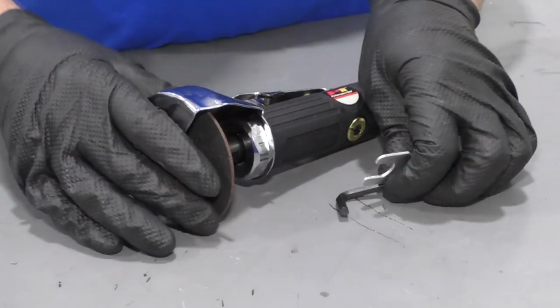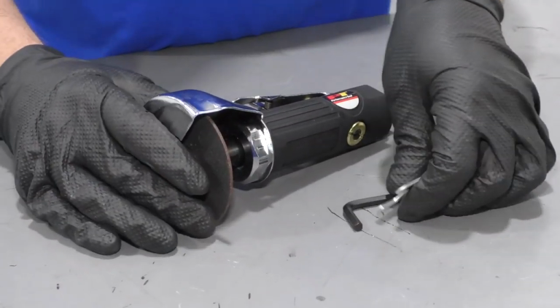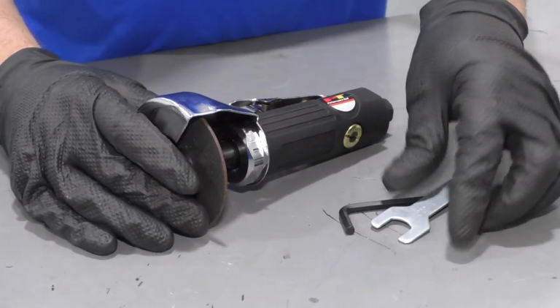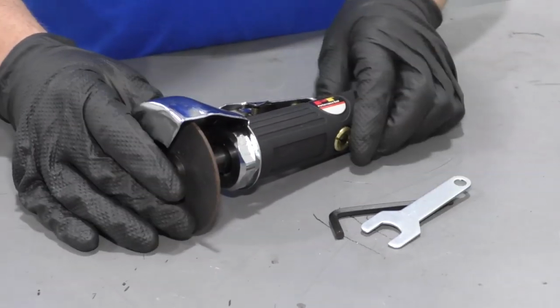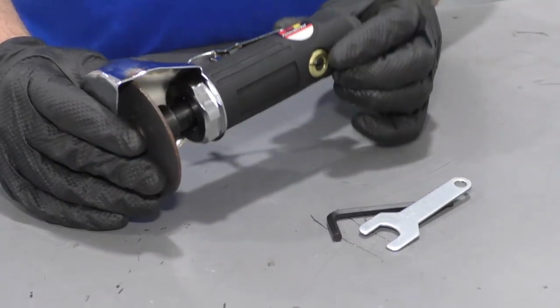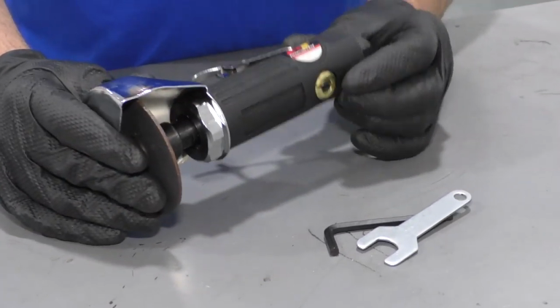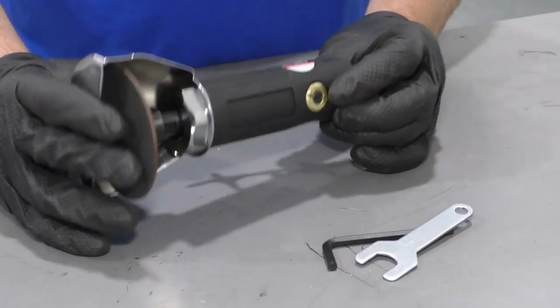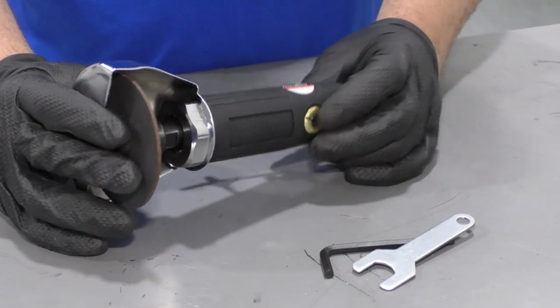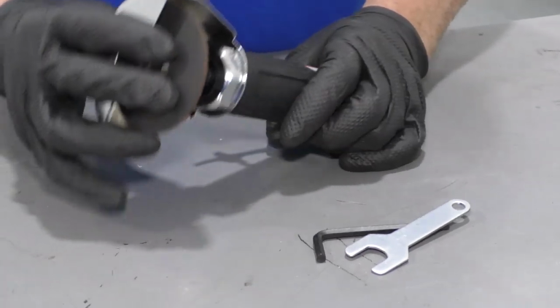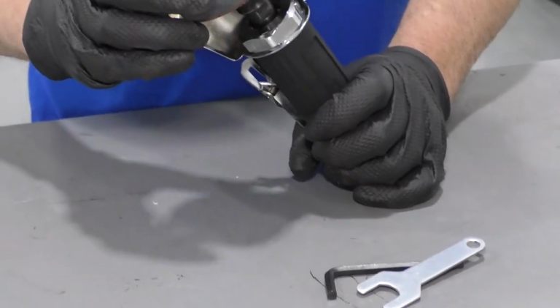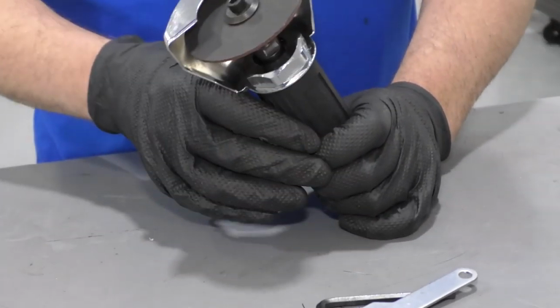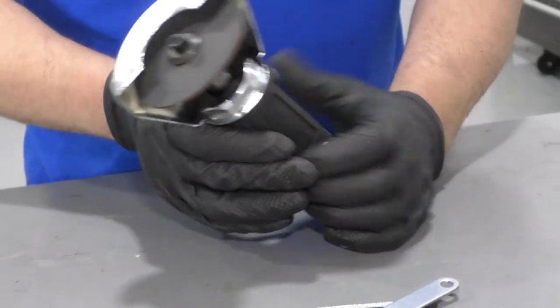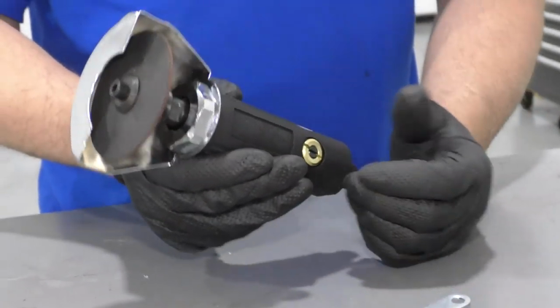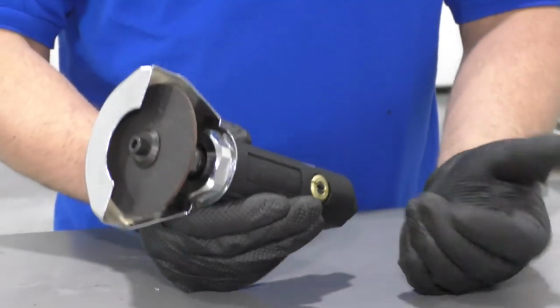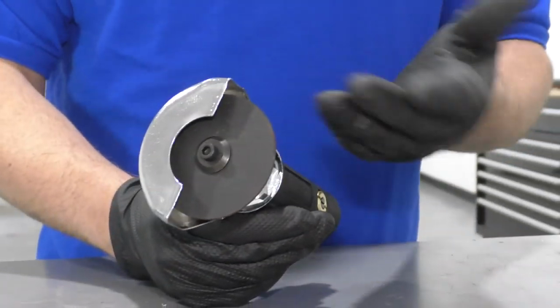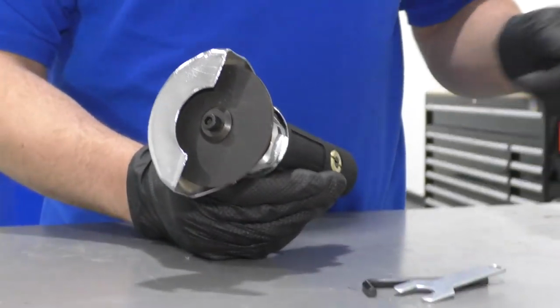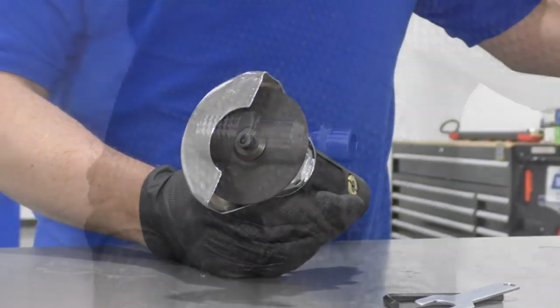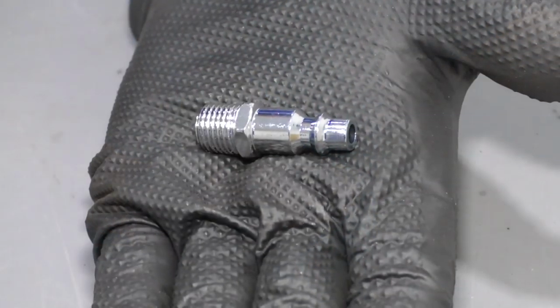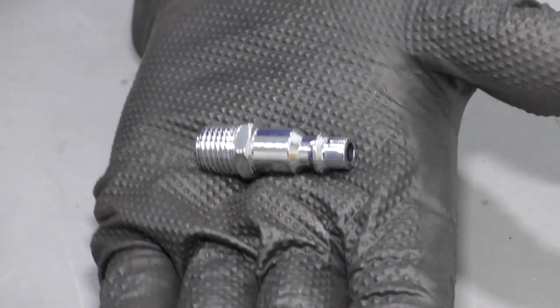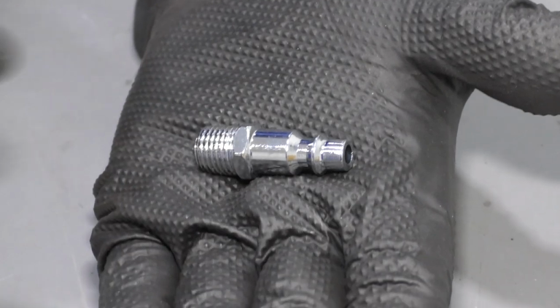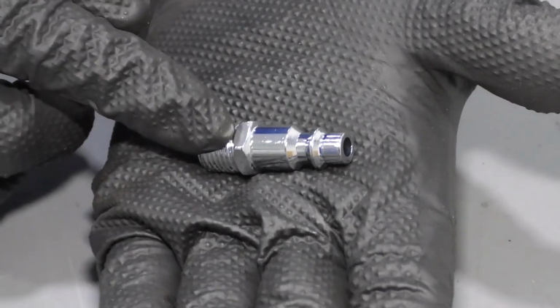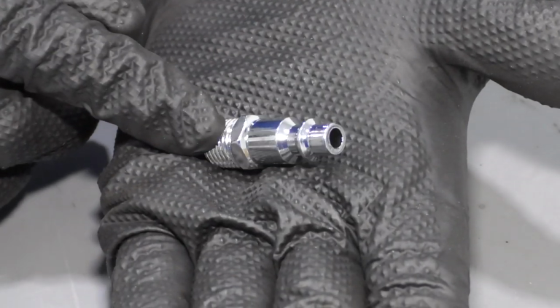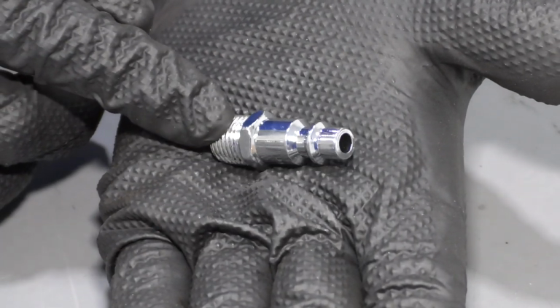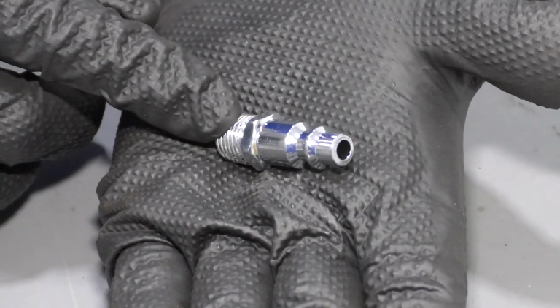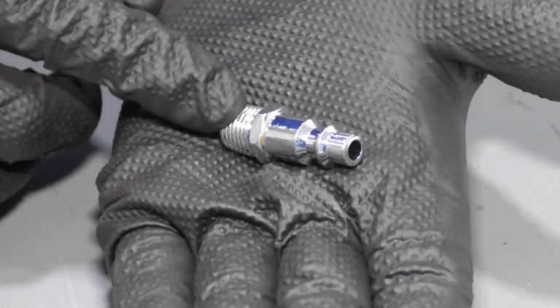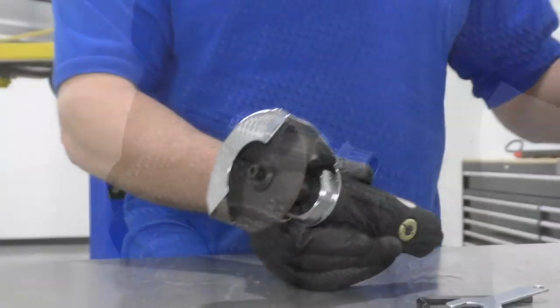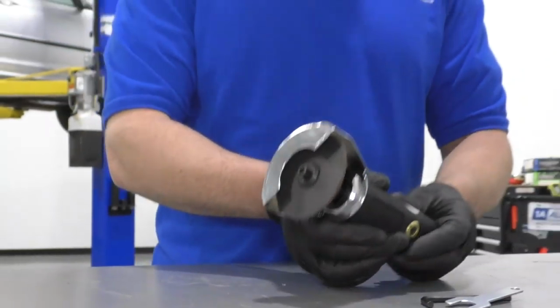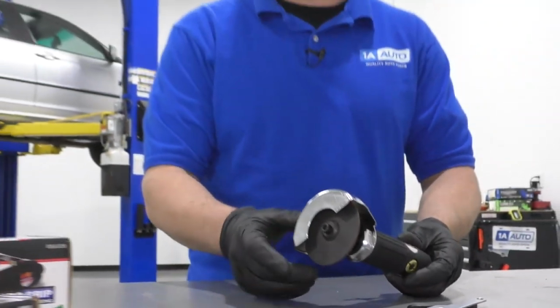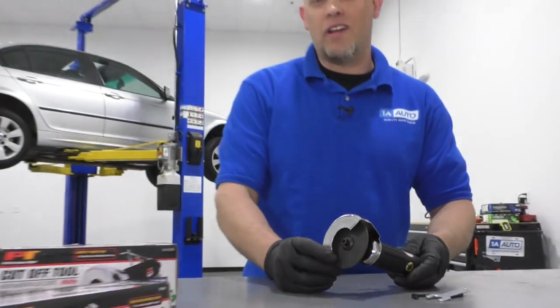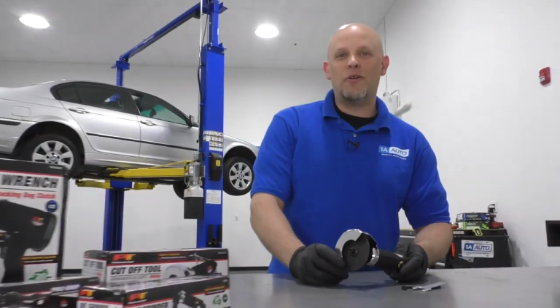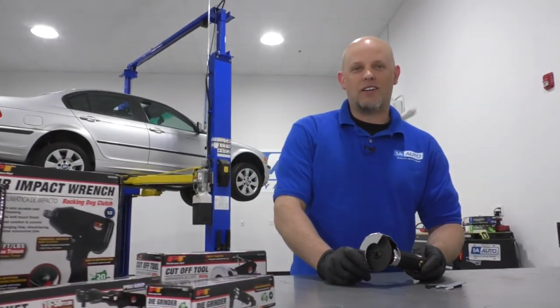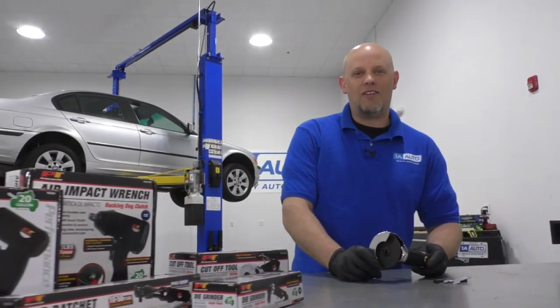It's nice if you're going to need power to cut something off — it's going to work a lot better than using hand tools. This tool comes with this style fitting. Get yours at 1aauto.com.